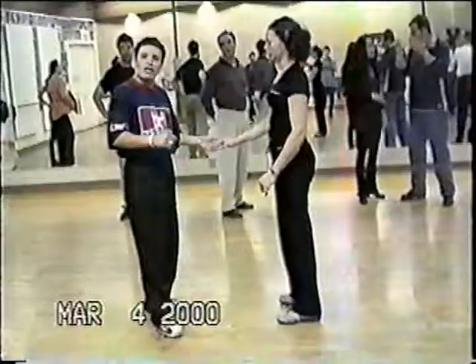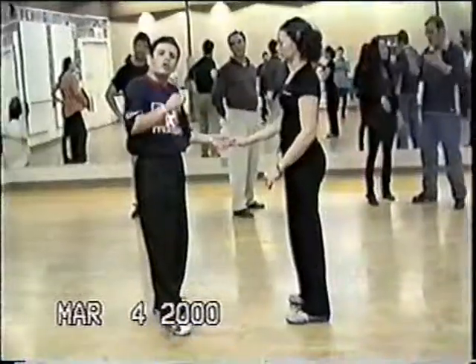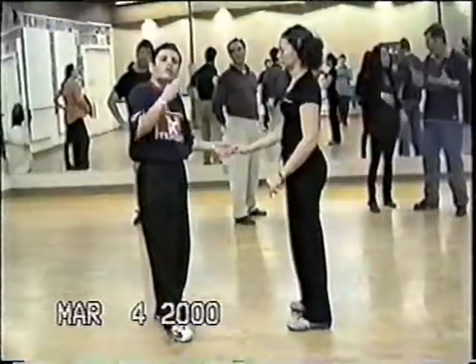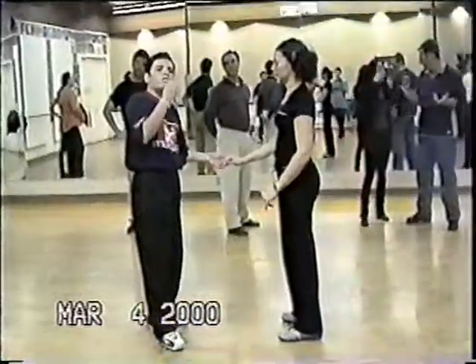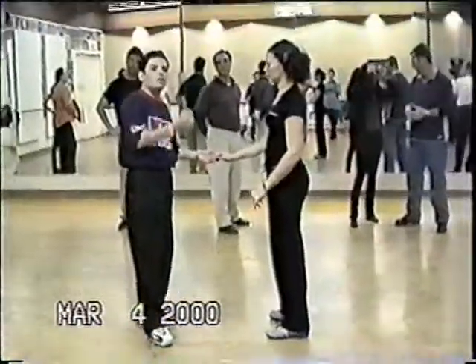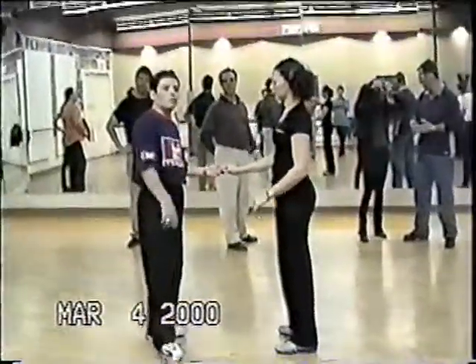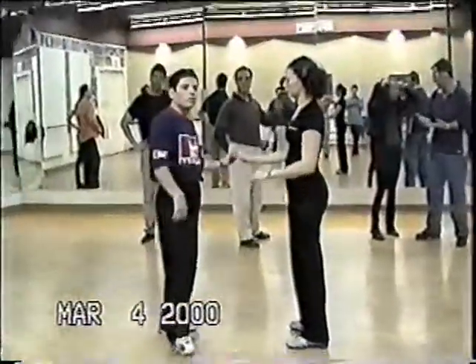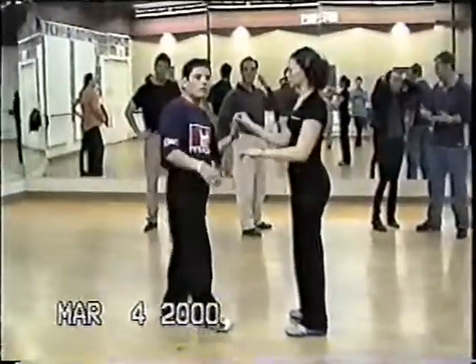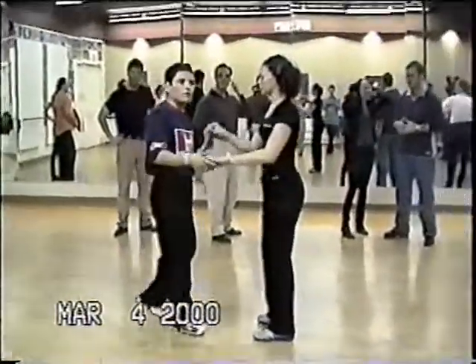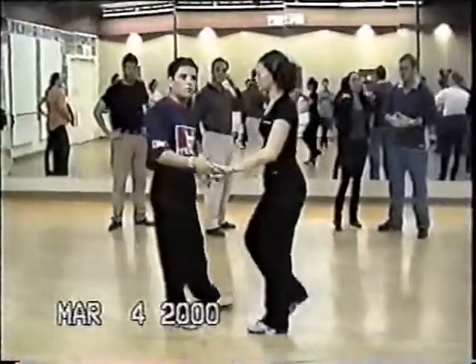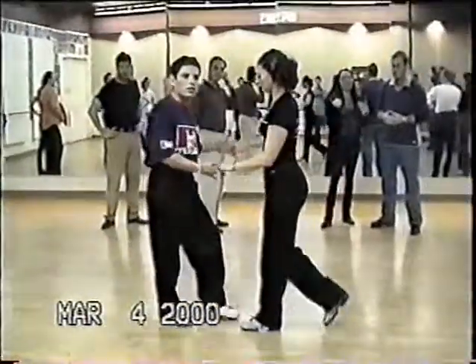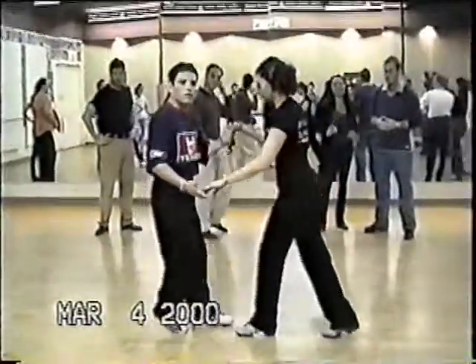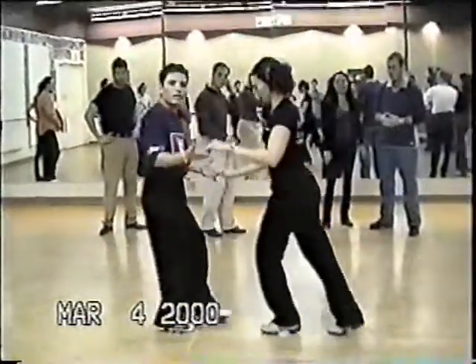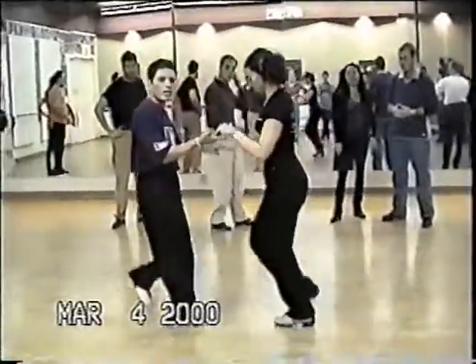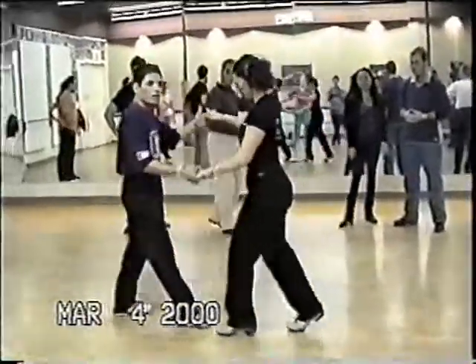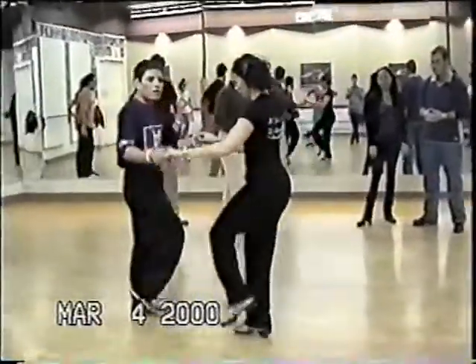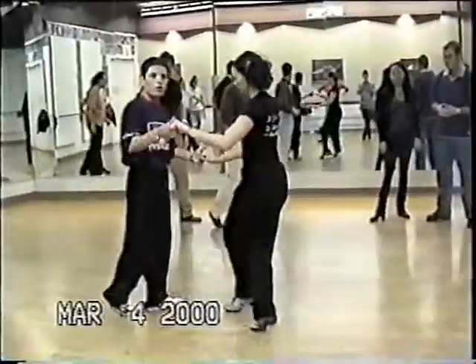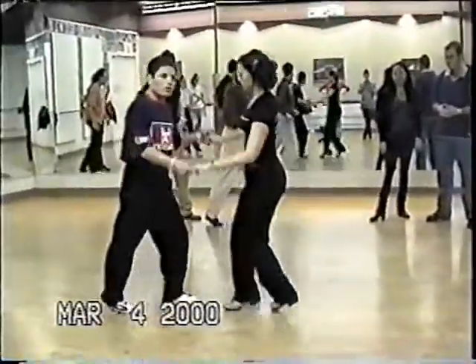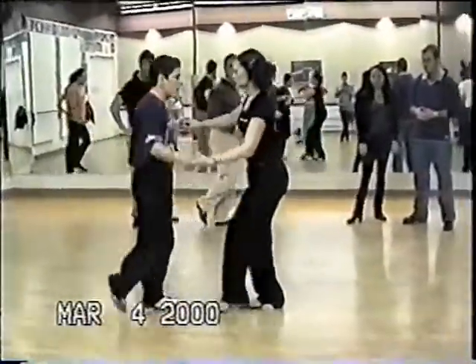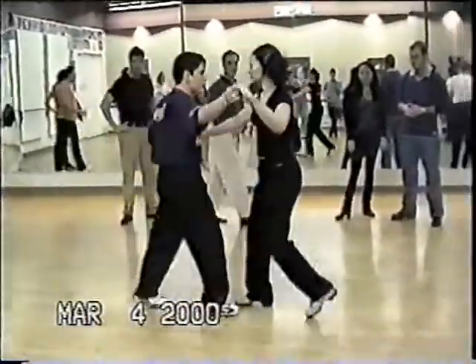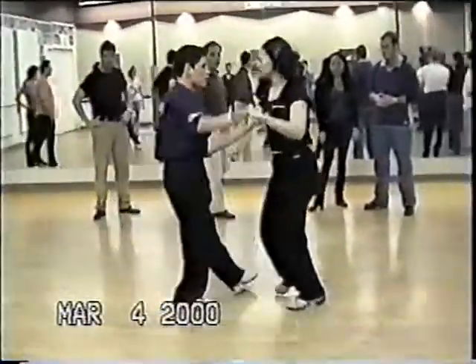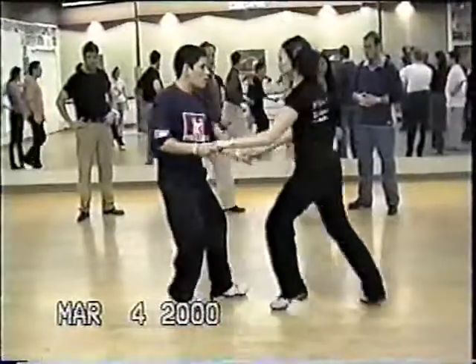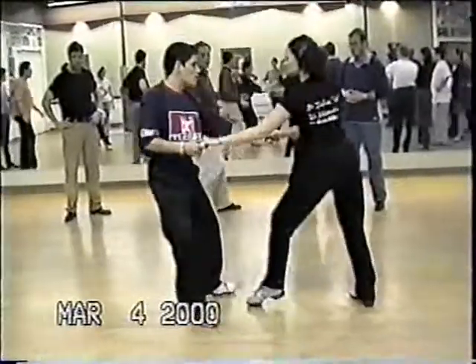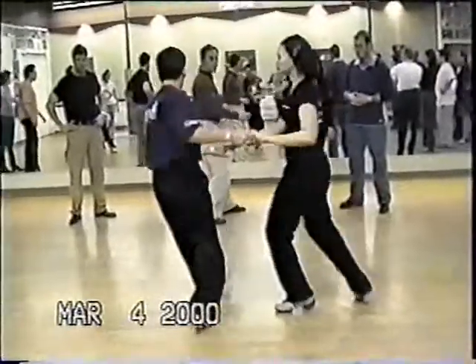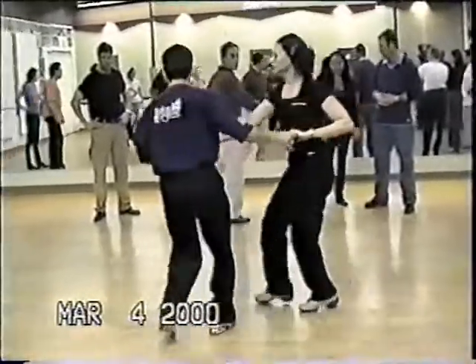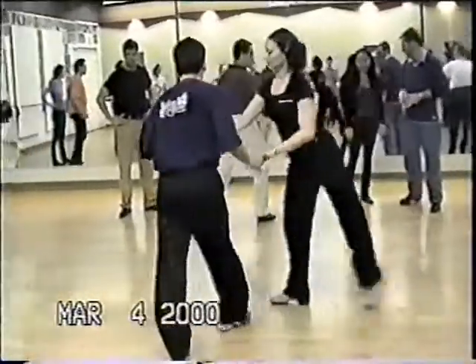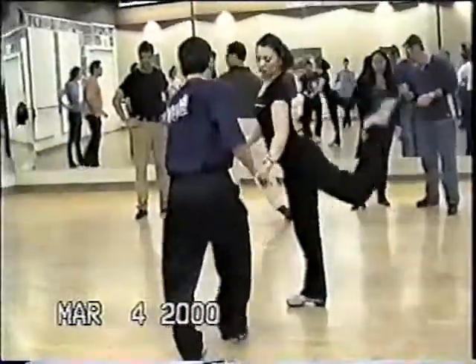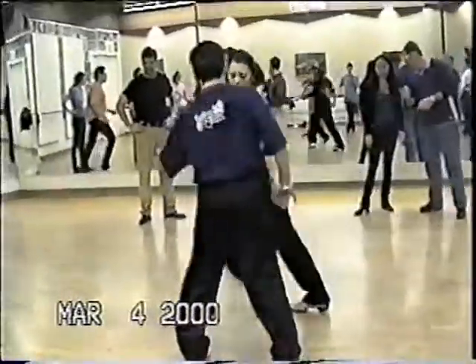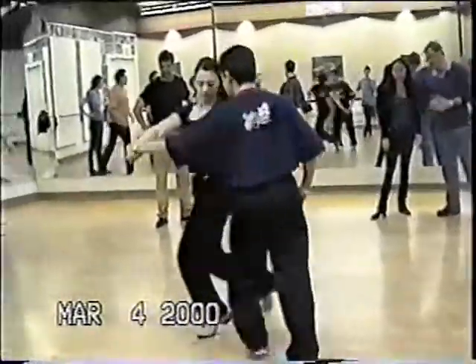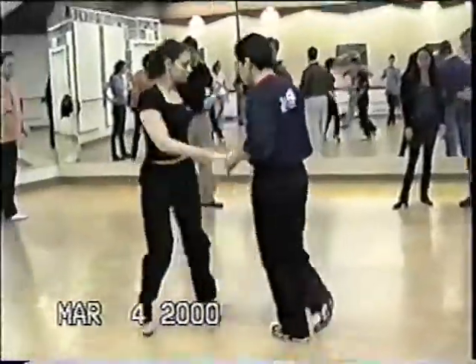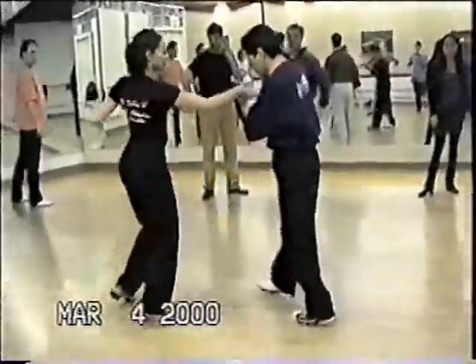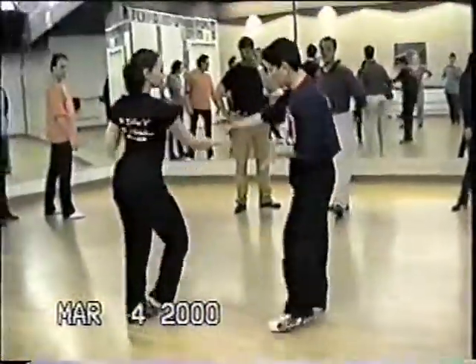And then we're going to move into something a little bit more difficult. First we're going to start with basic cross-body lean. 1, 2, 3, 5, 6, 7.